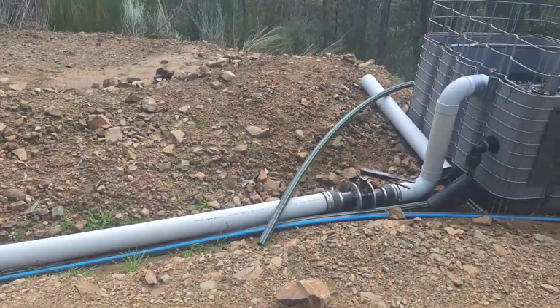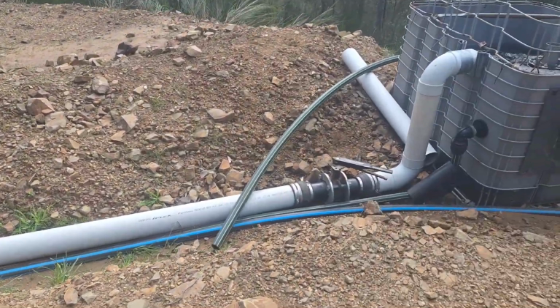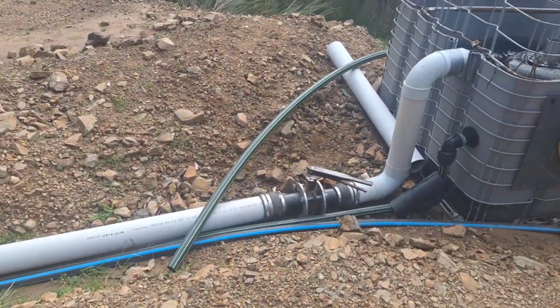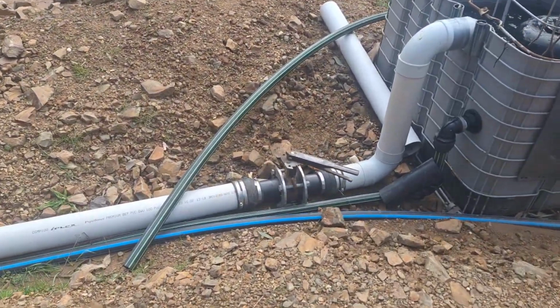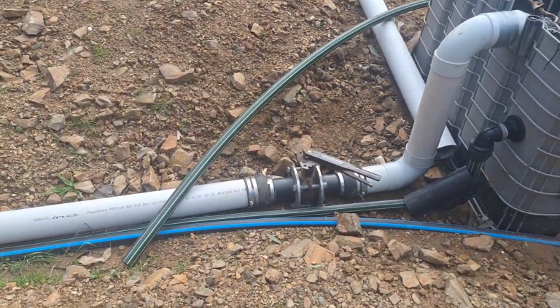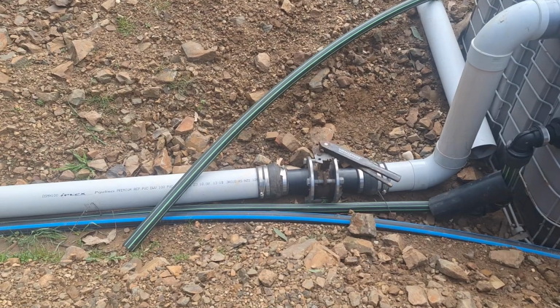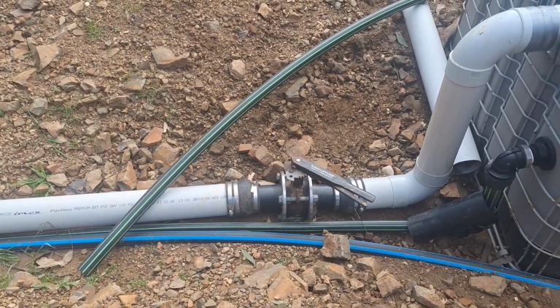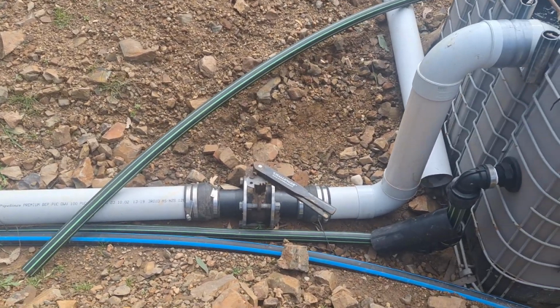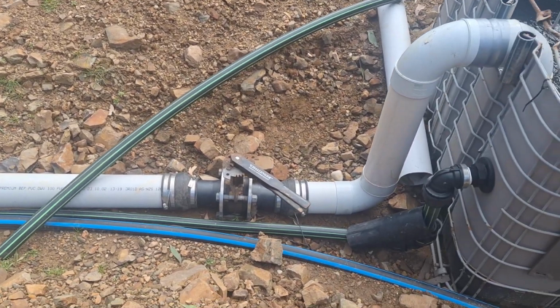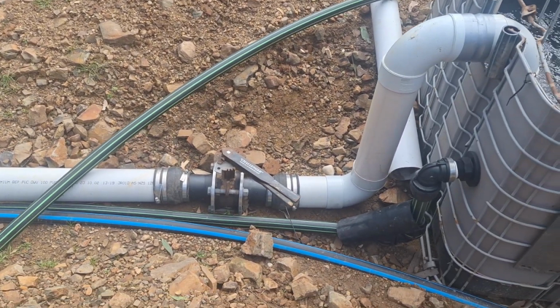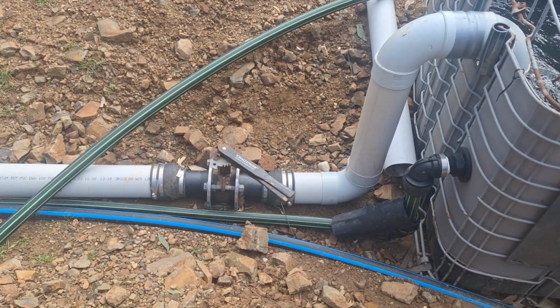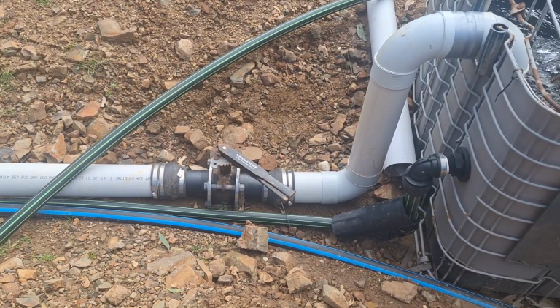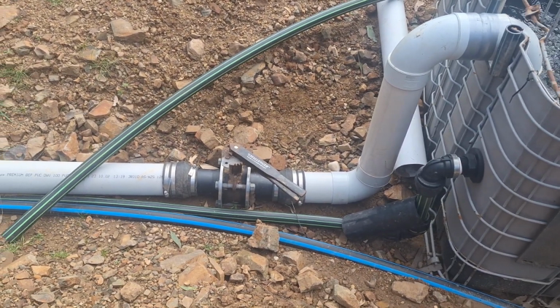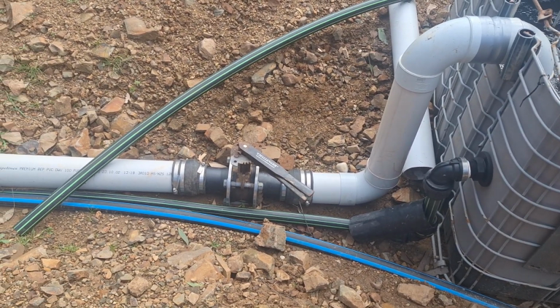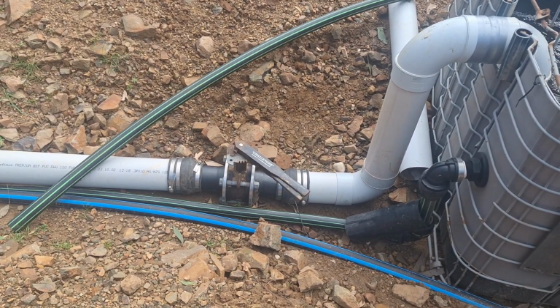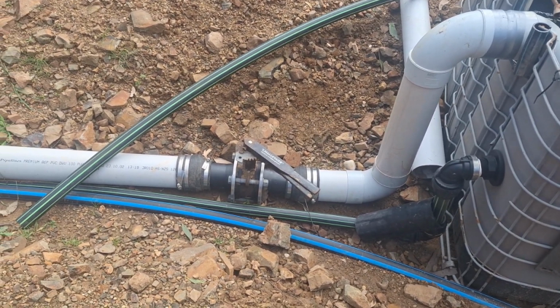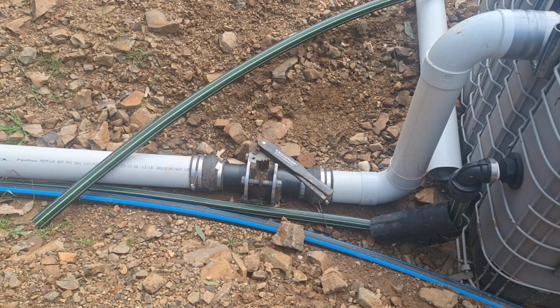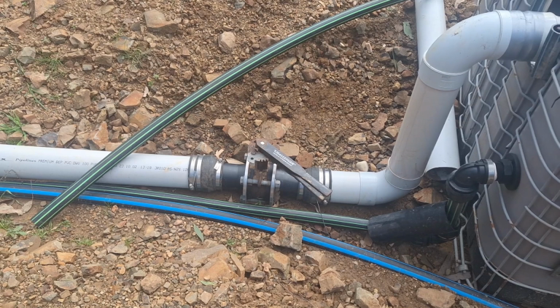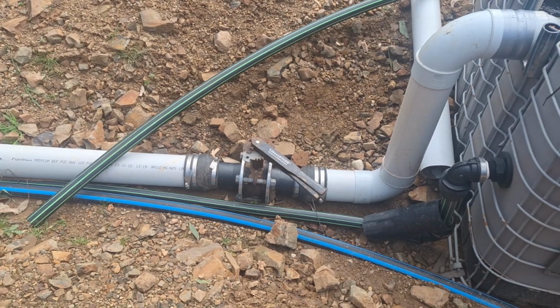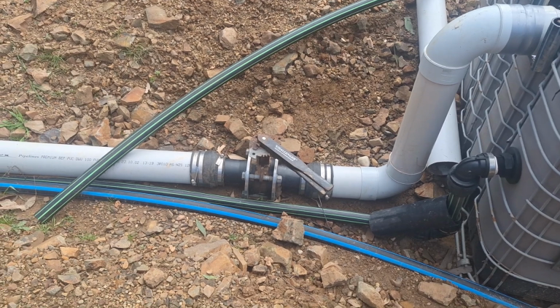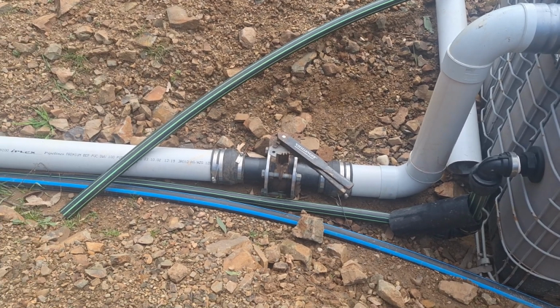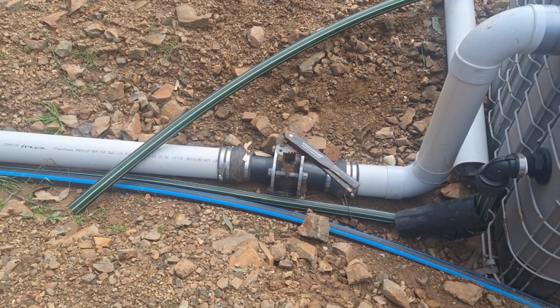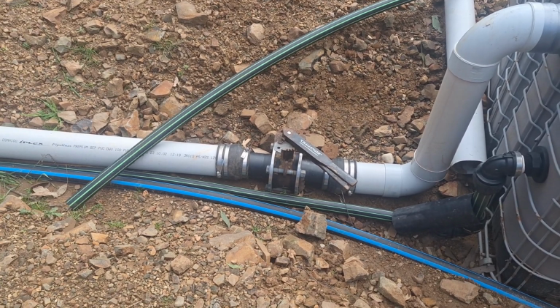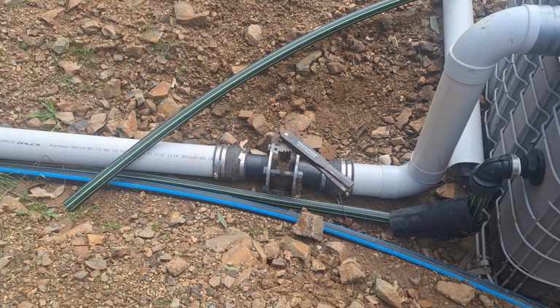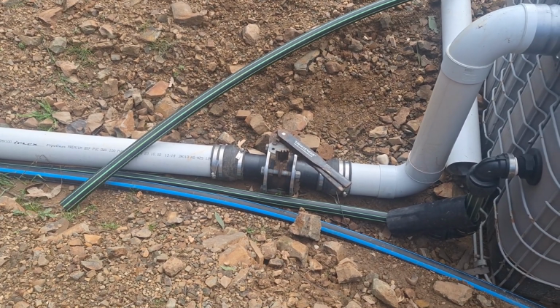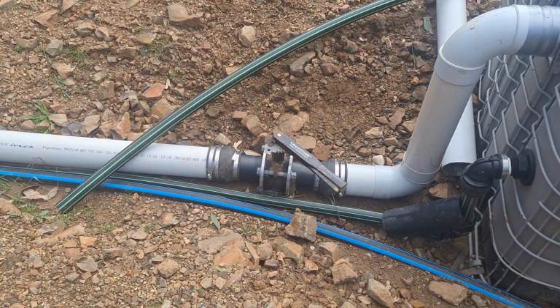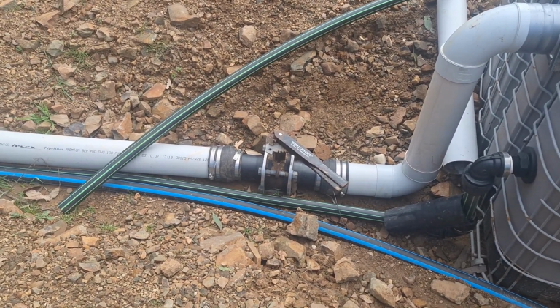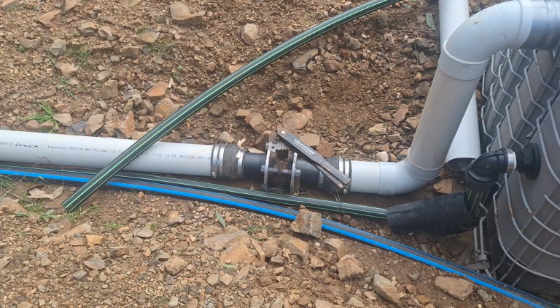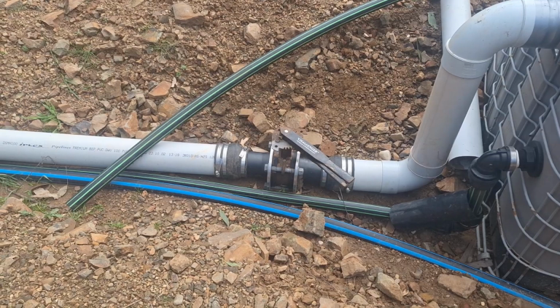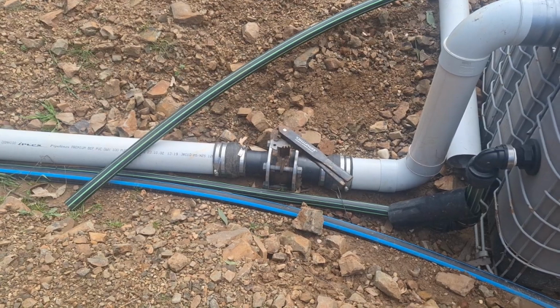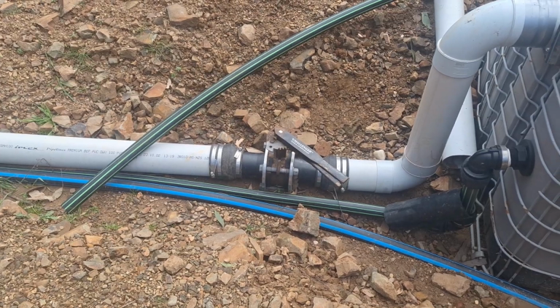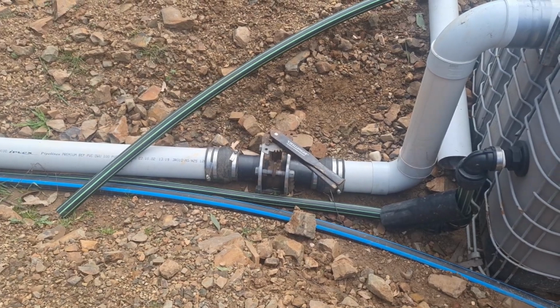There's another valve here just to regulate the flow, because we're better off regulating it down here so we don't use too much of the race water.